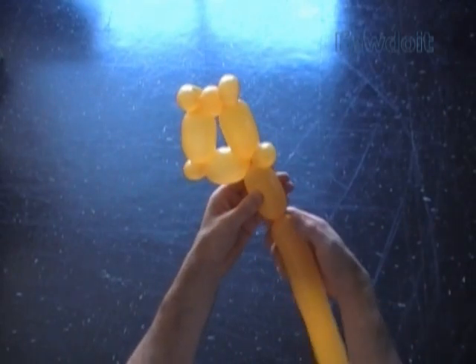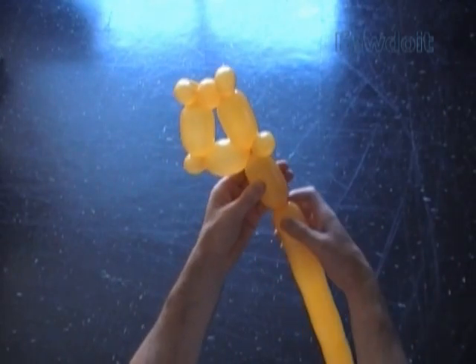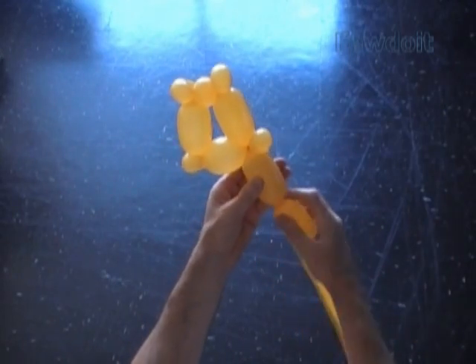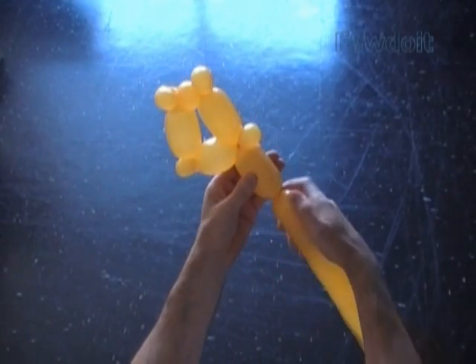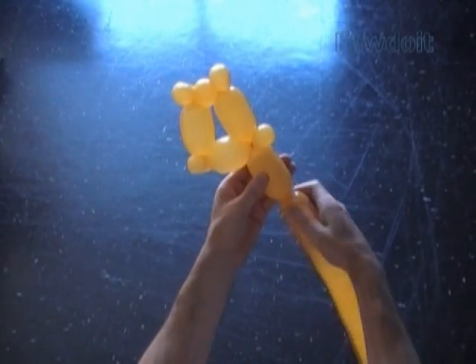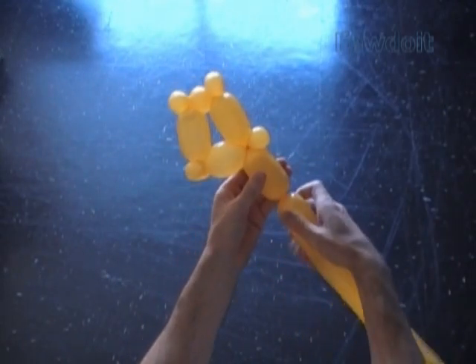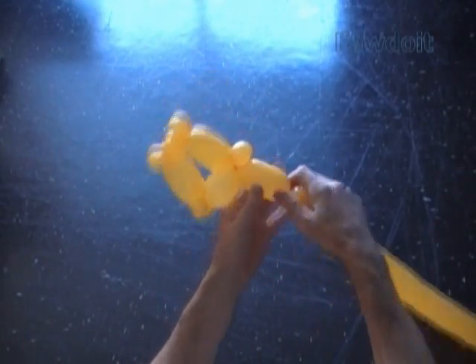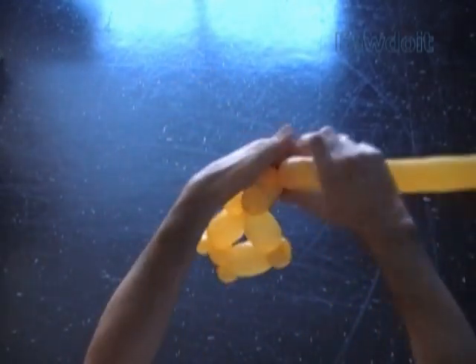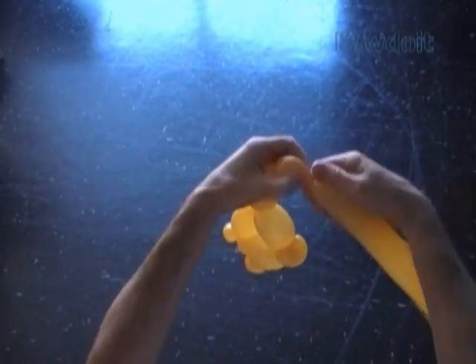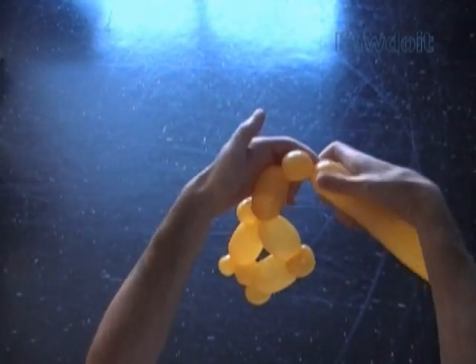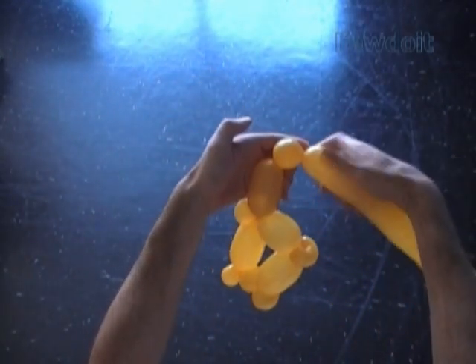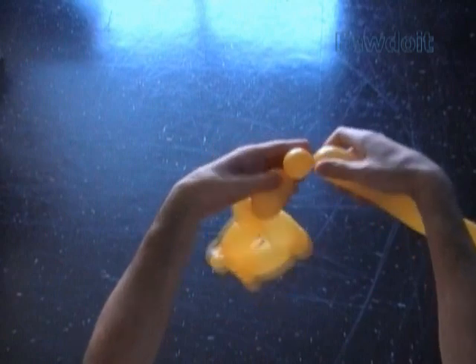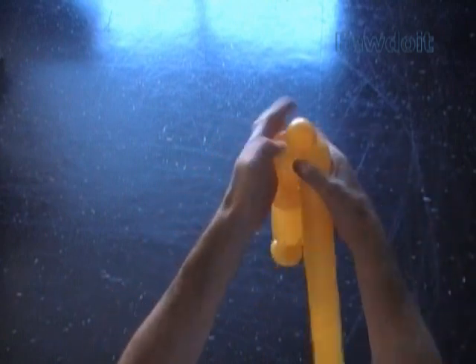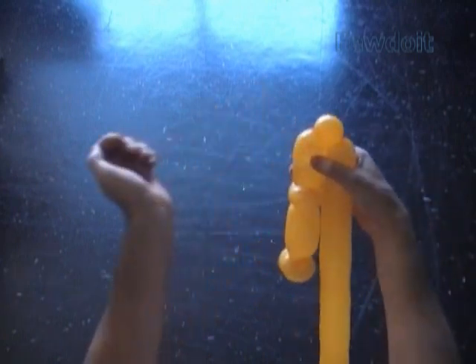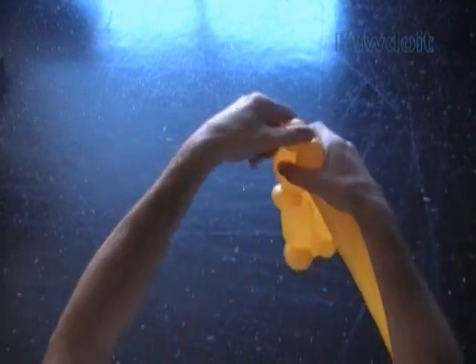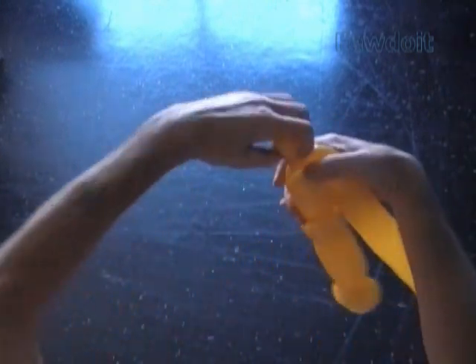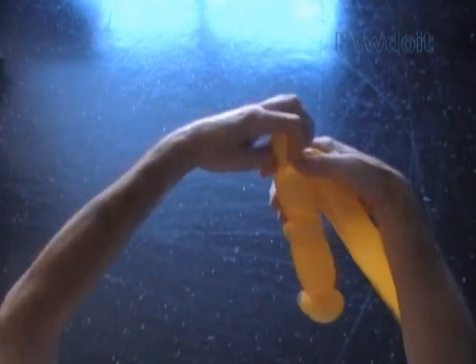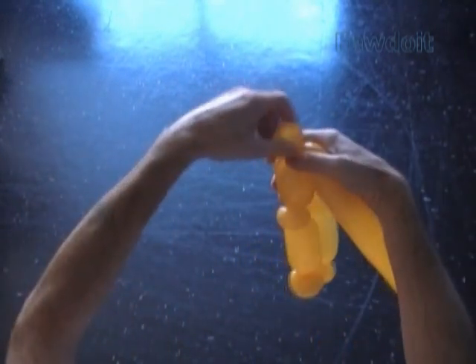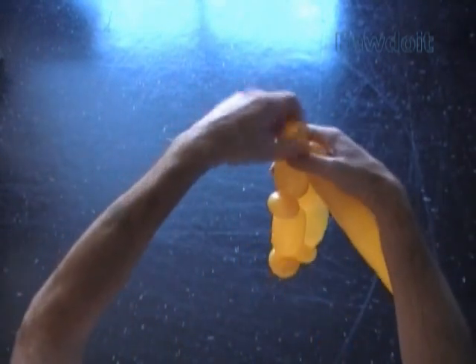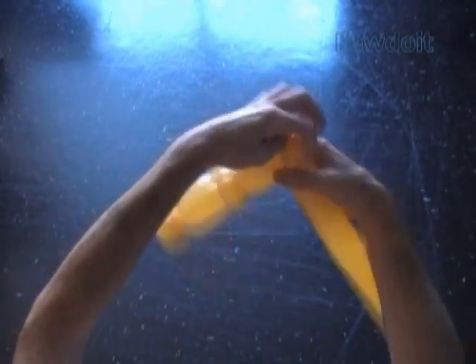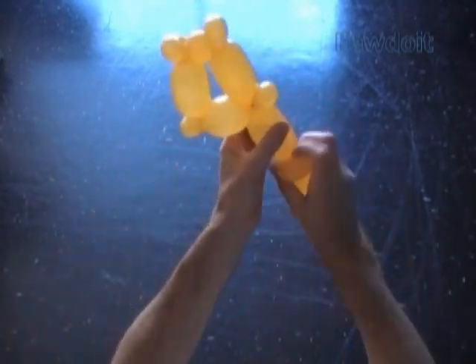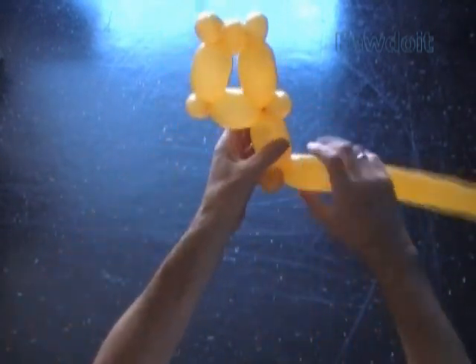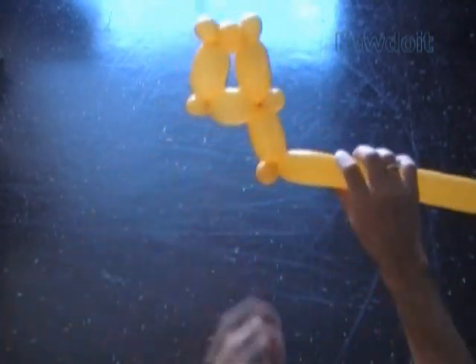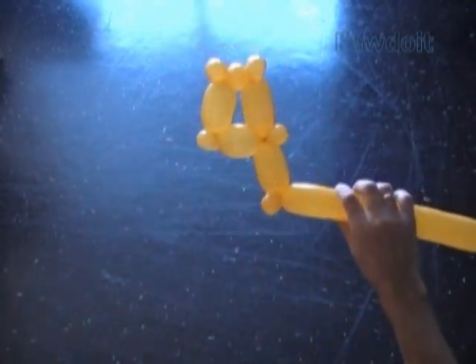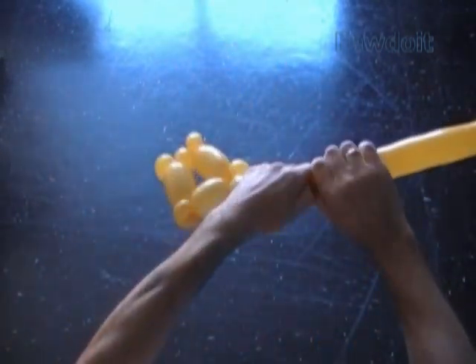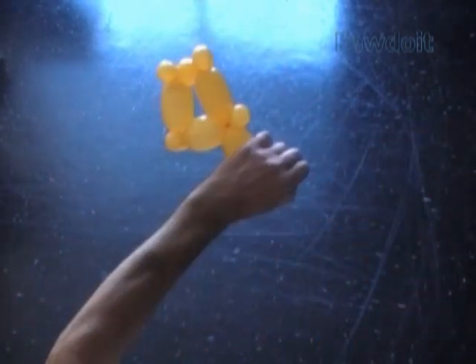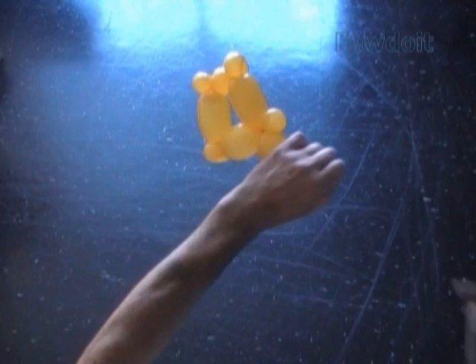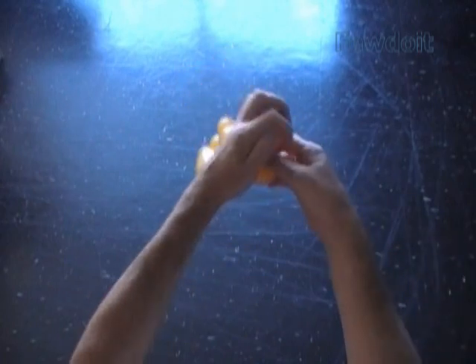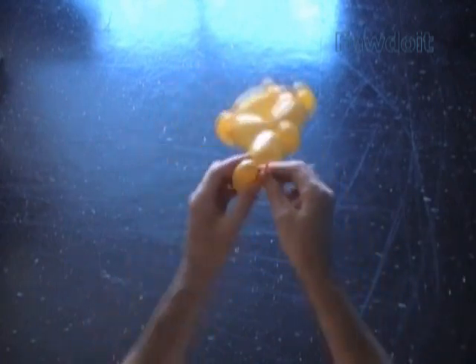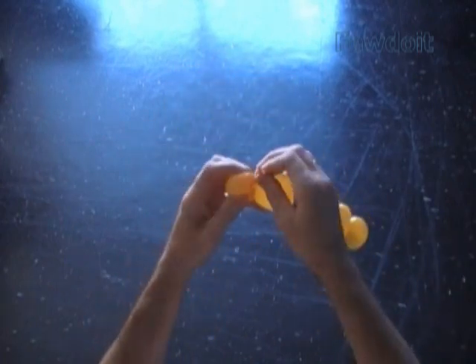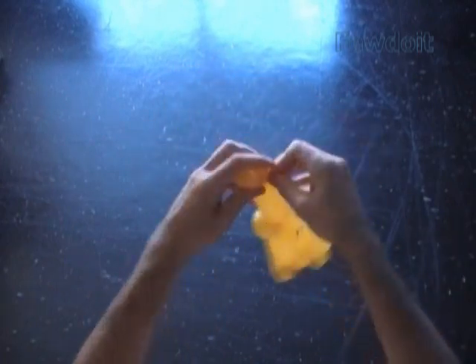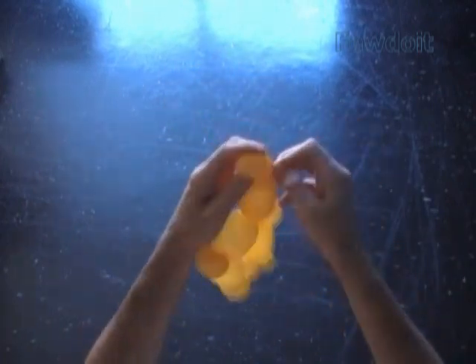Twist the 9th about 3 inch long bubble, twist the 10th small about 1 inch long bubble, lock both ends of the 10th bubble in one lock twist. Cut off the rest of the balloon and tie off the end.